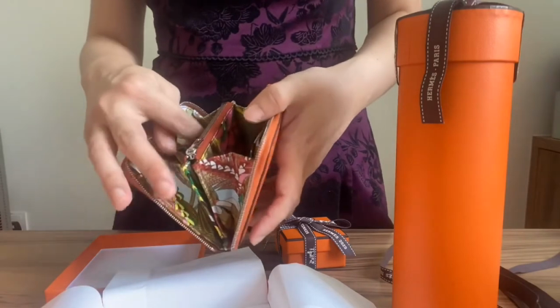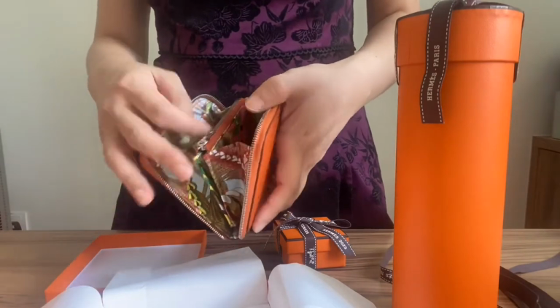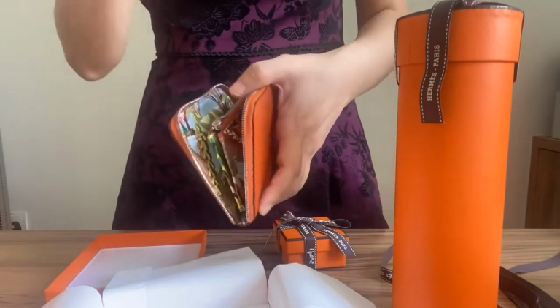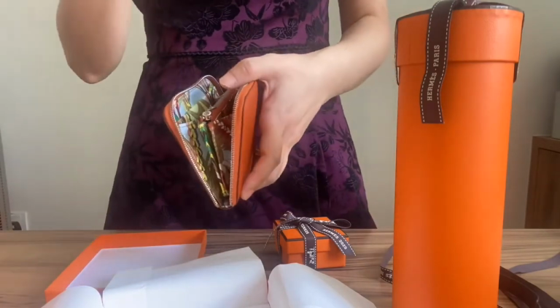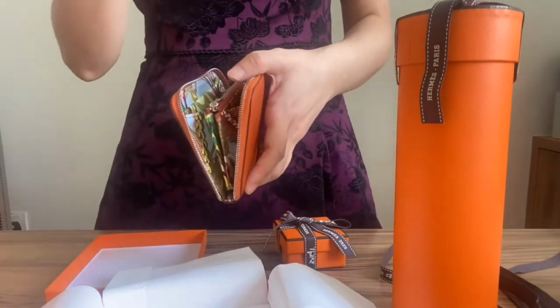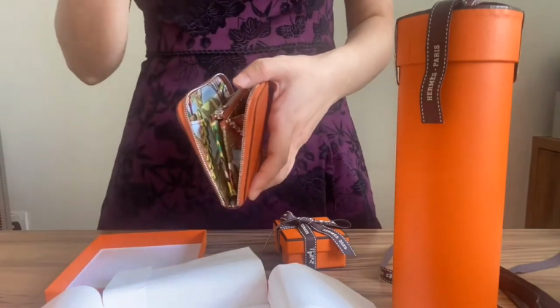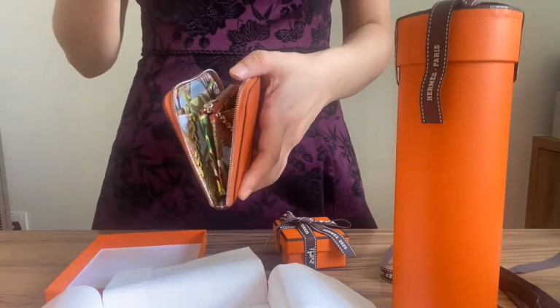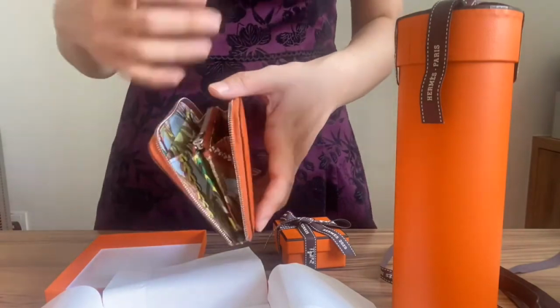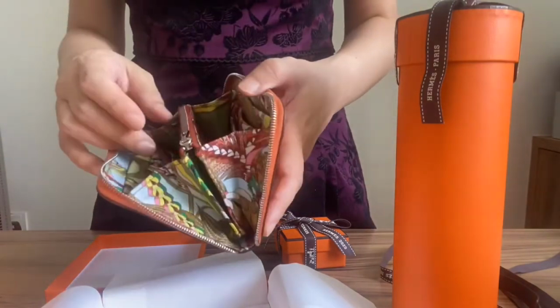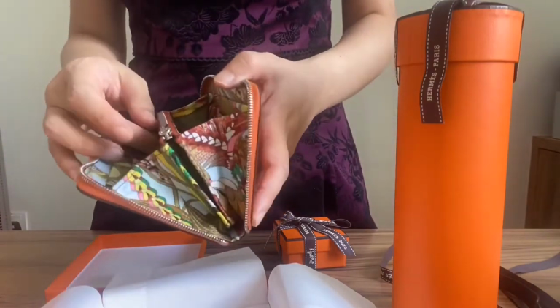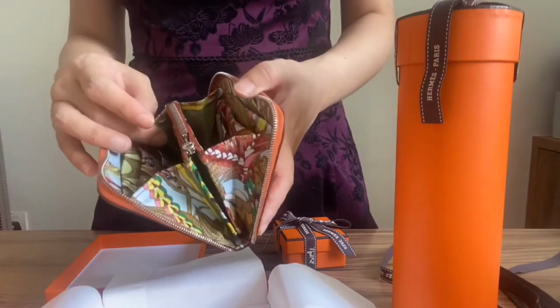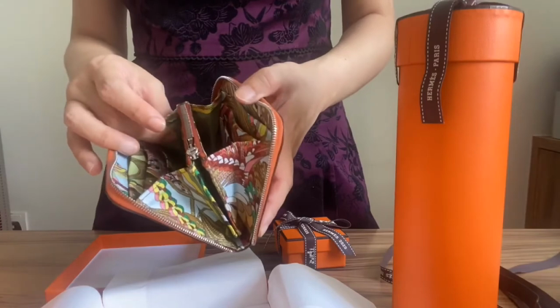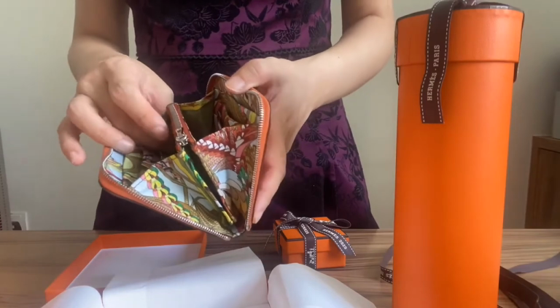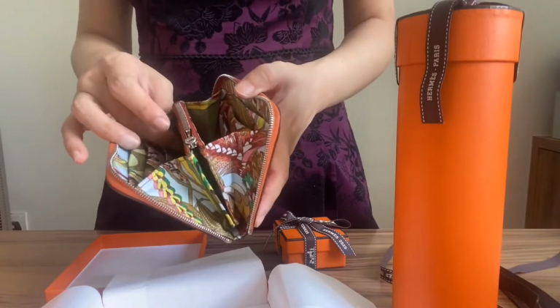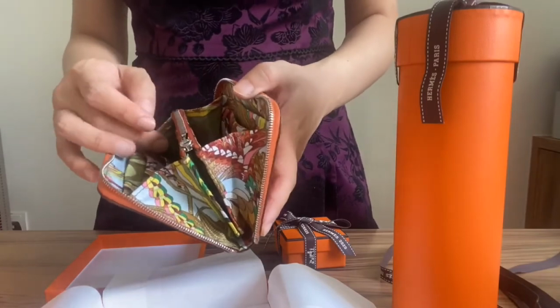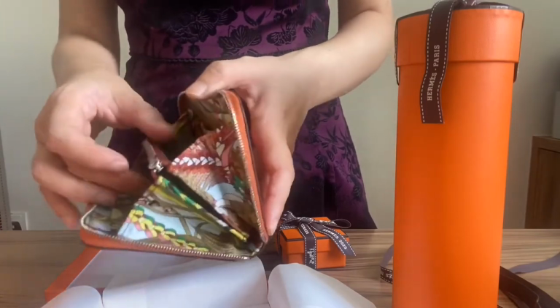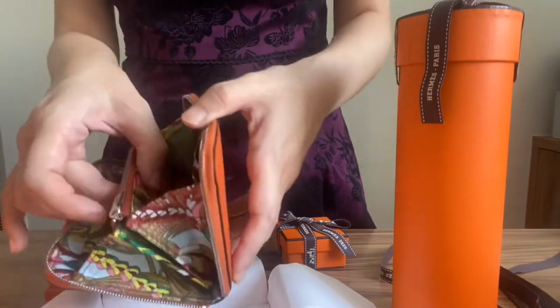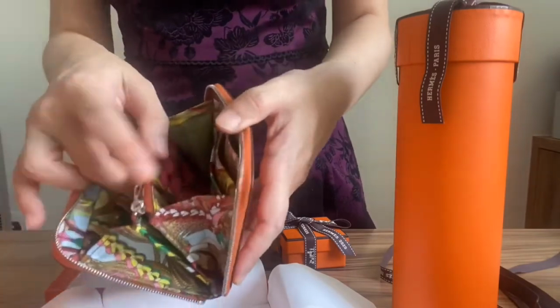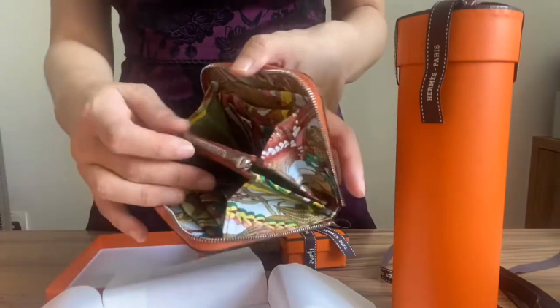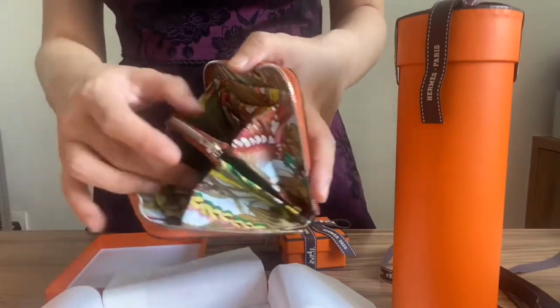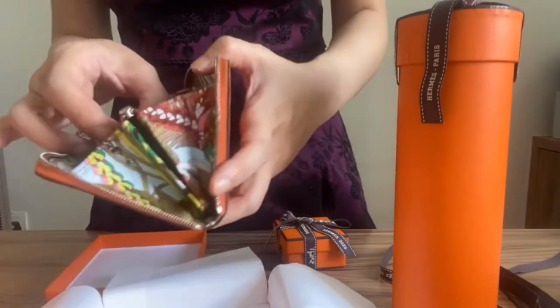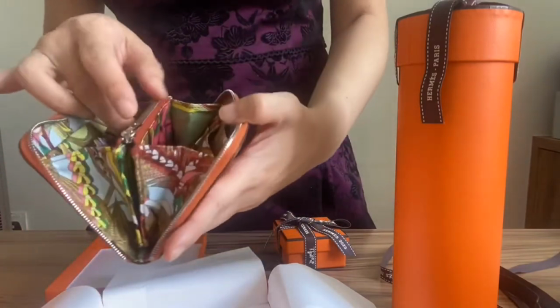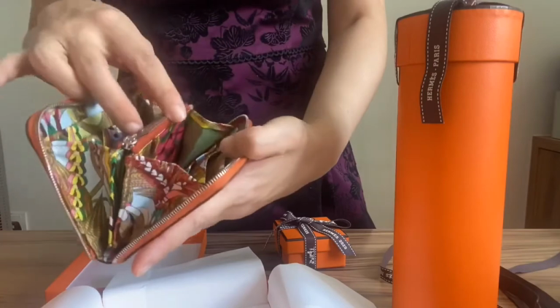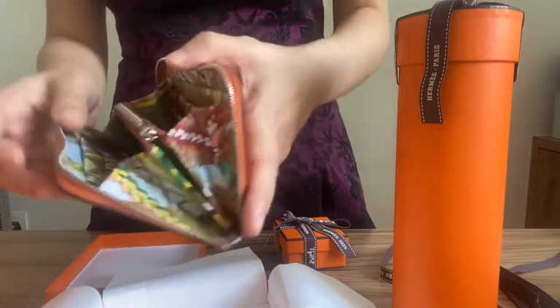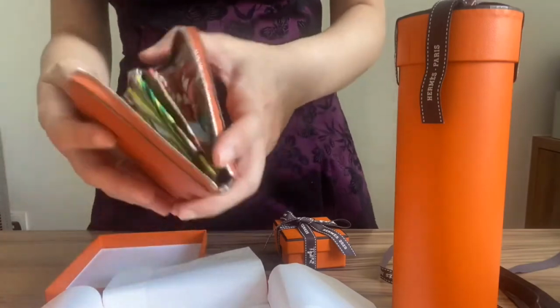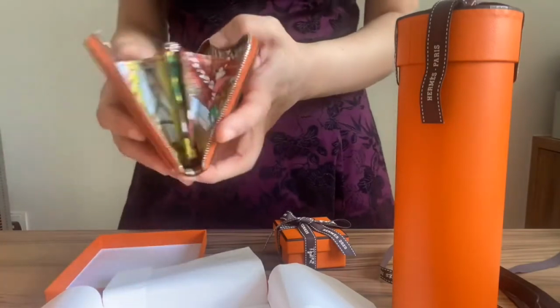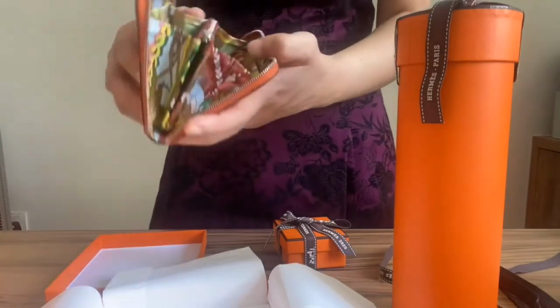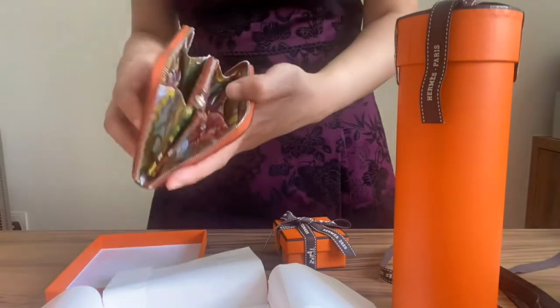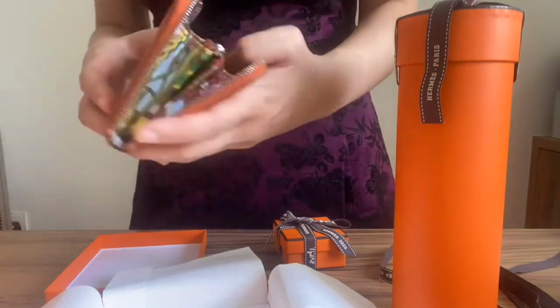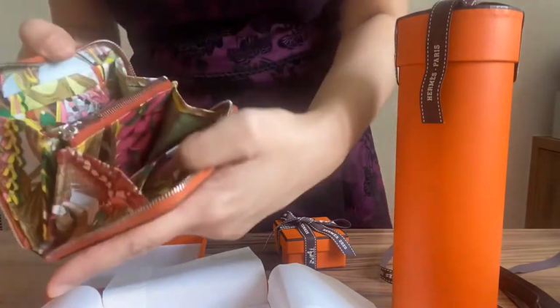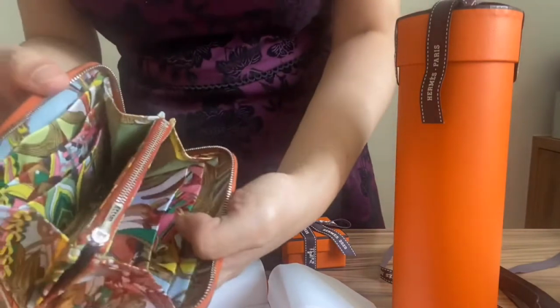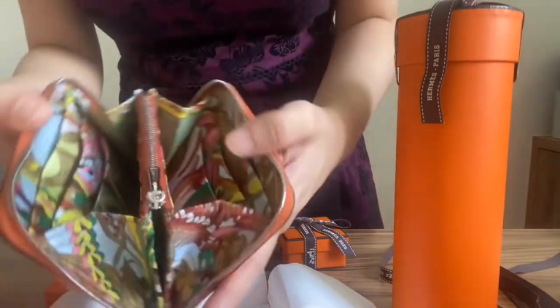The inside is actually made of silk — the same material as the typical 90x90 scarves that Hermès sells. It's made of real silk, the same material as the silk scarf, and this particular wallet is the compact wallet.